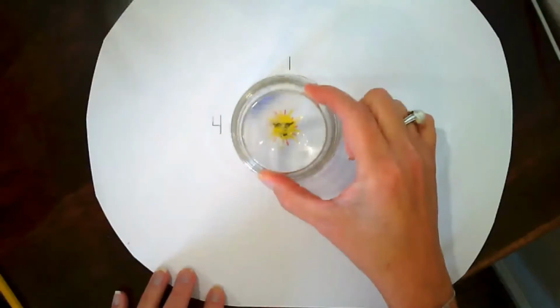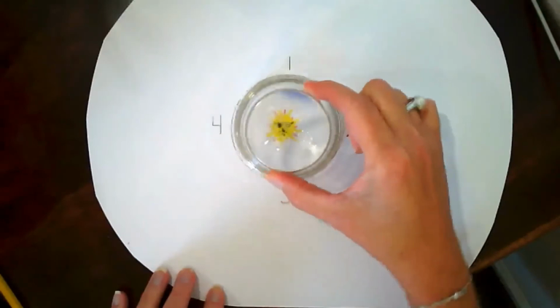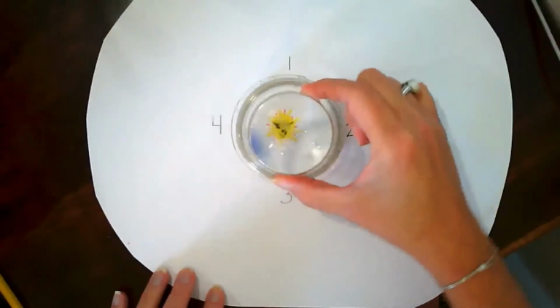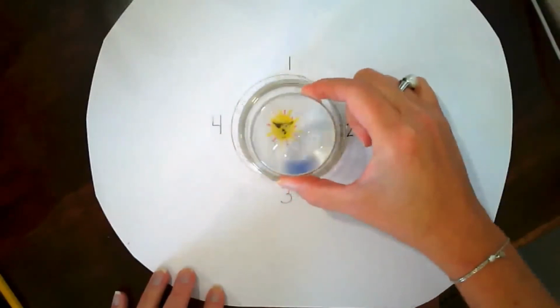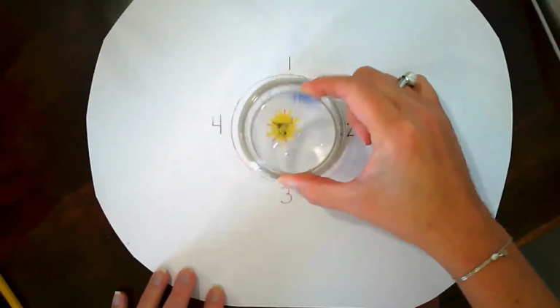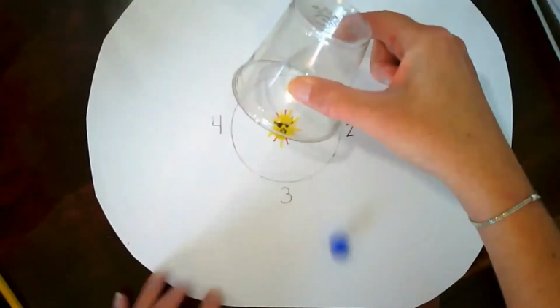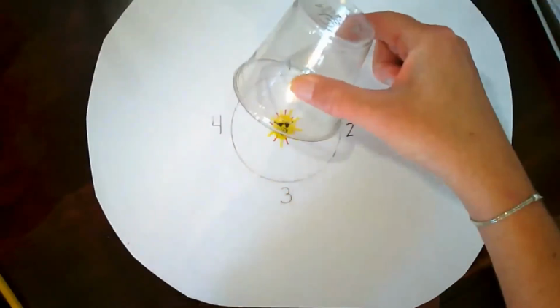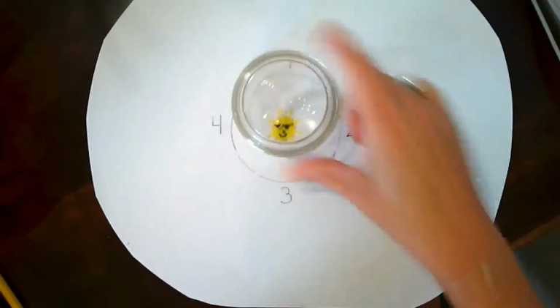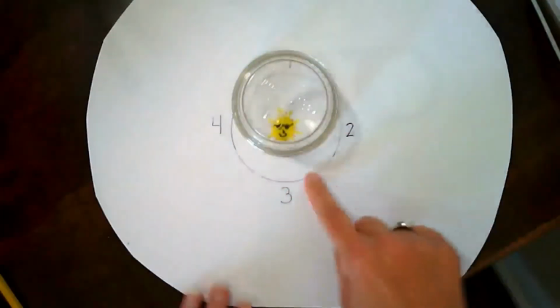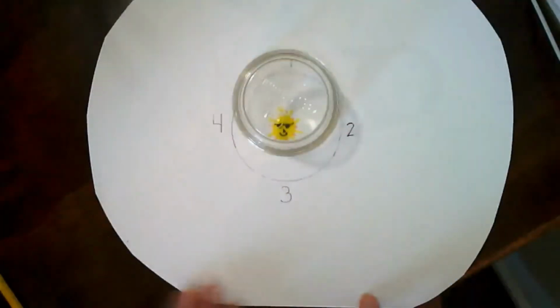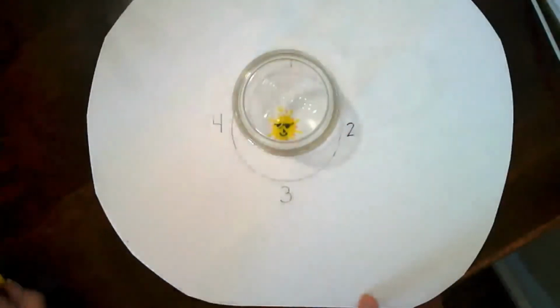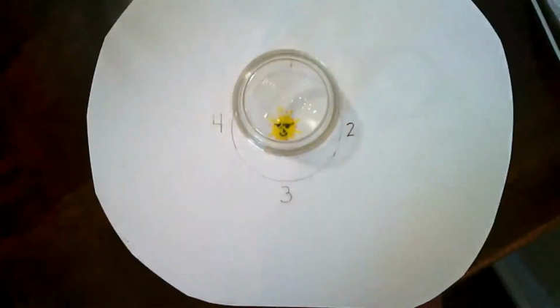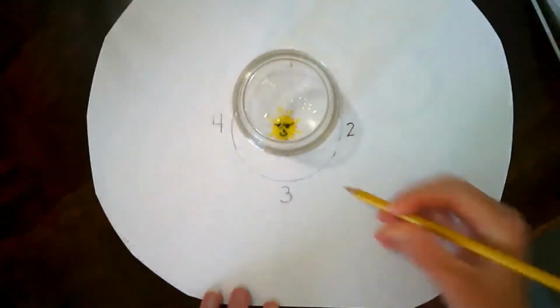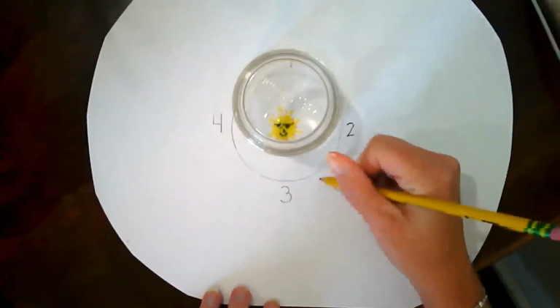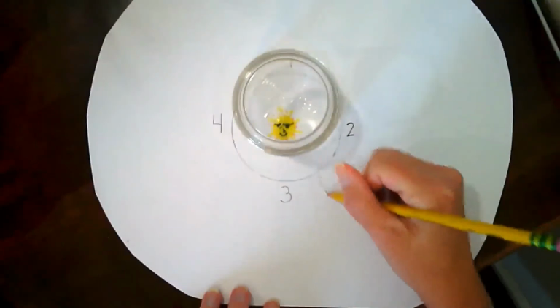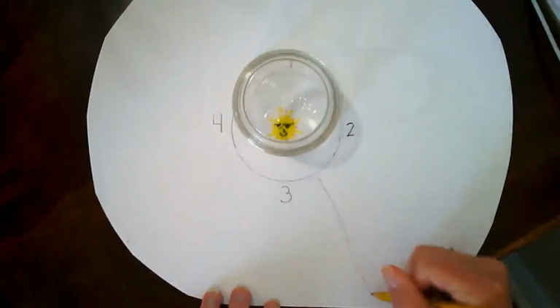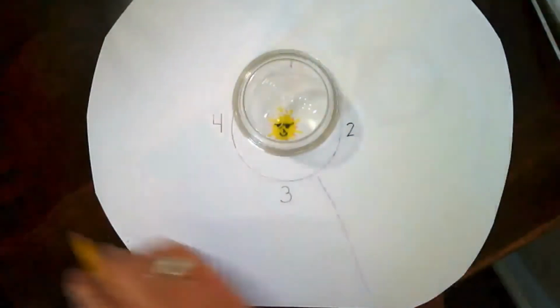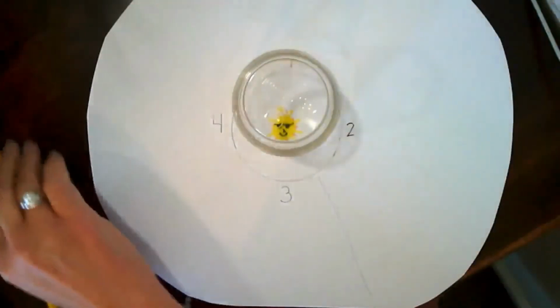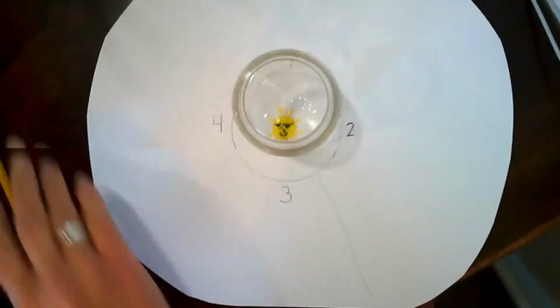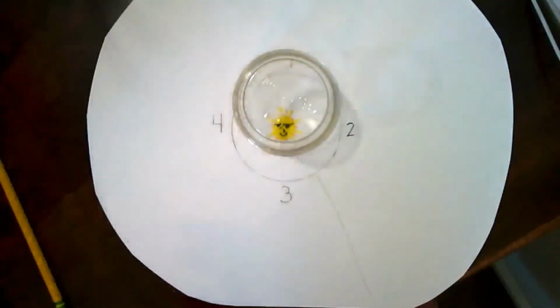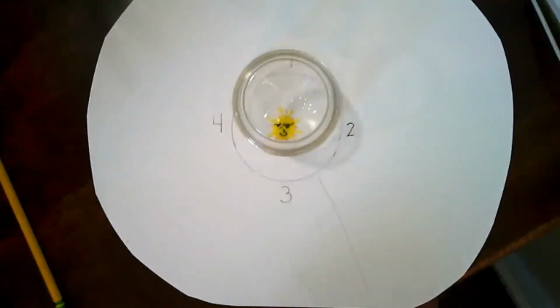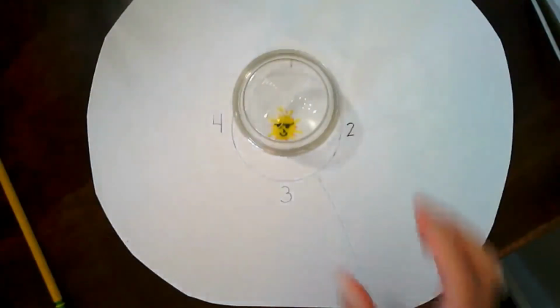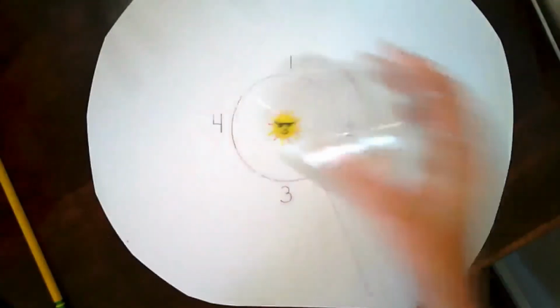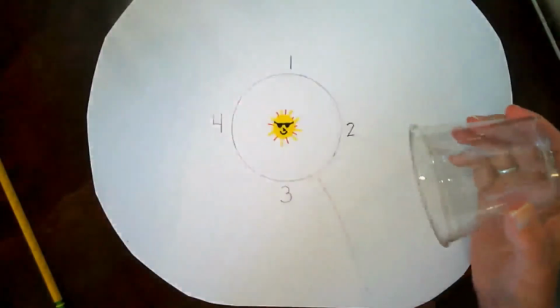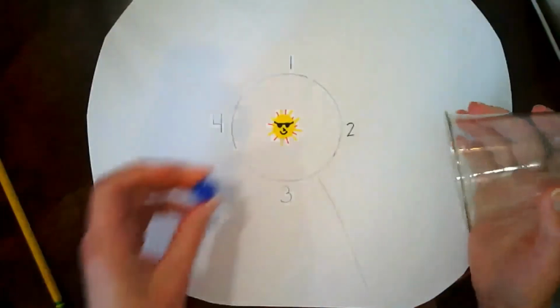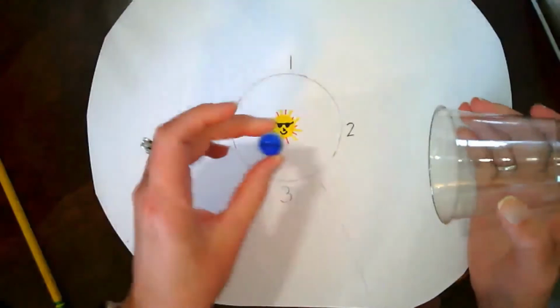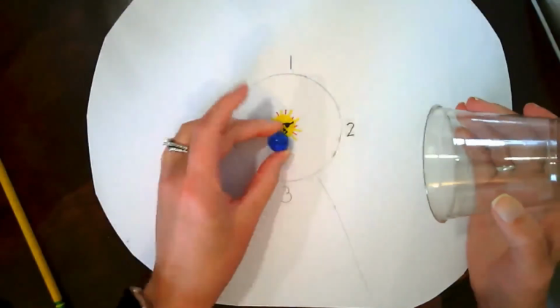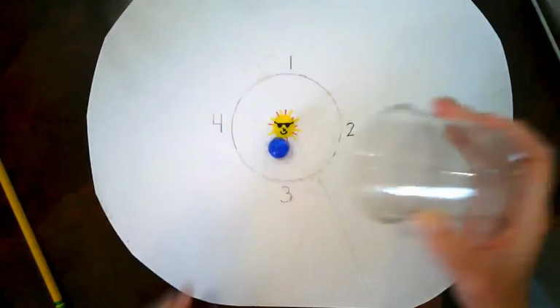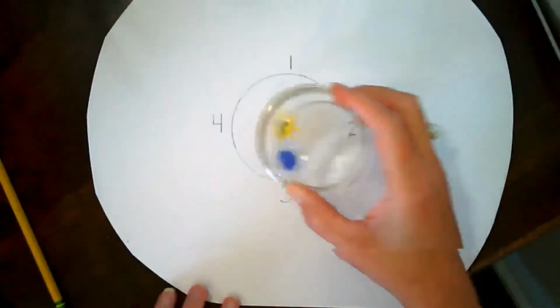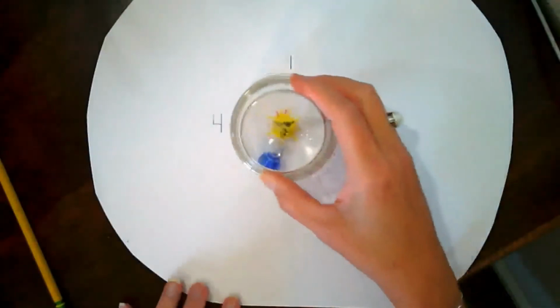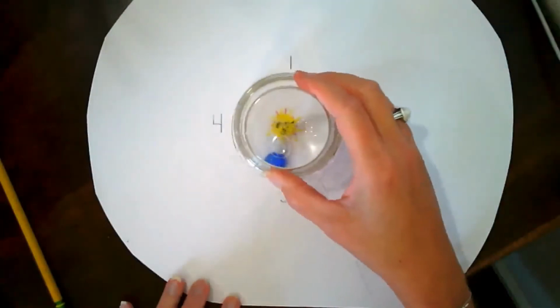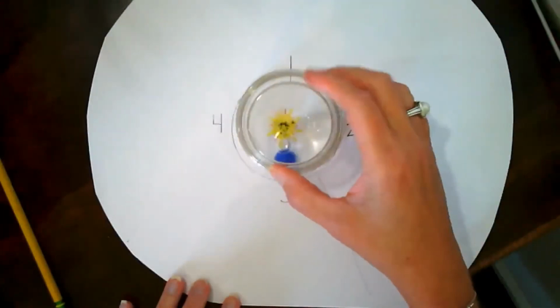There we go — I'm going to lift it up. Oh, it came right out here, so I'm going to trace that. I lost my planet! No fear, I have another one. Here's Earth number two.